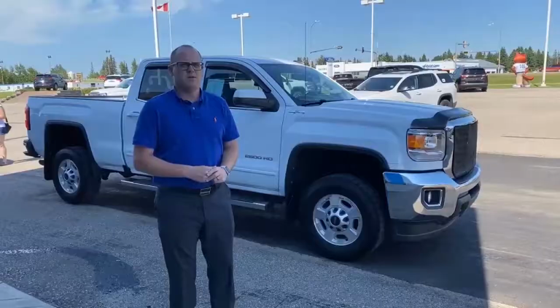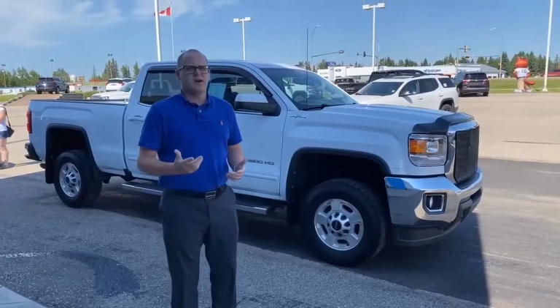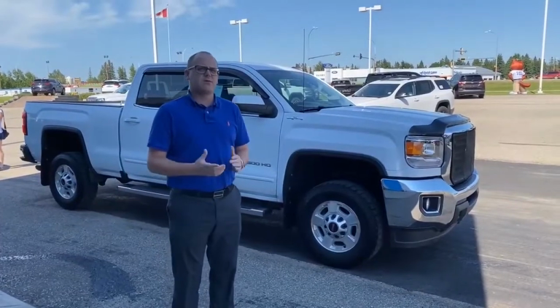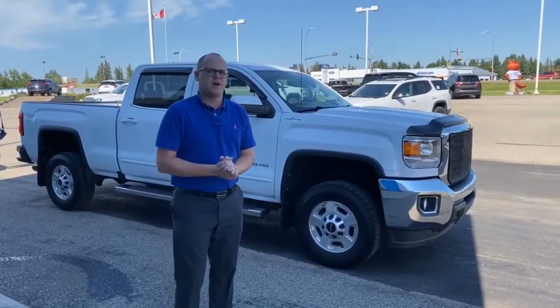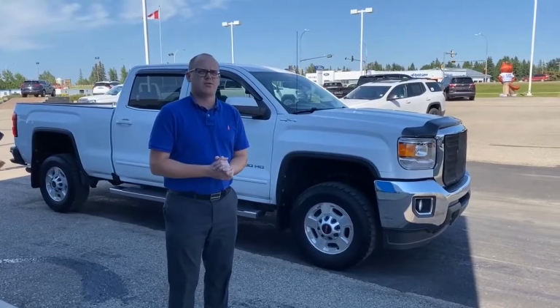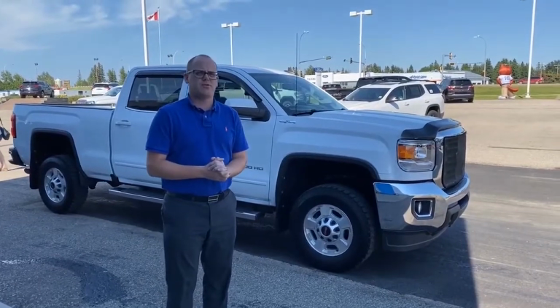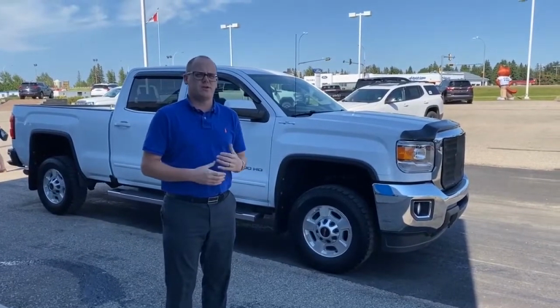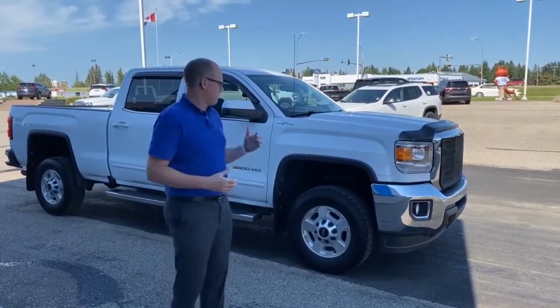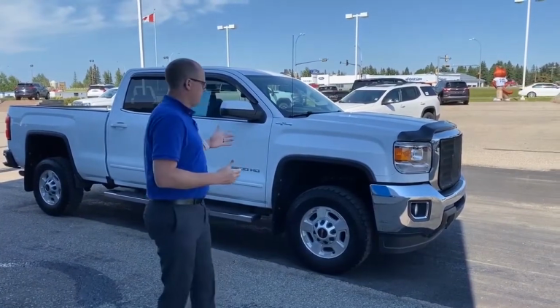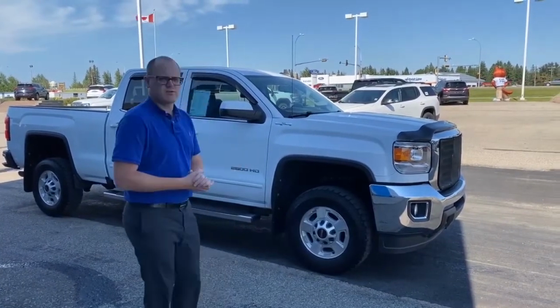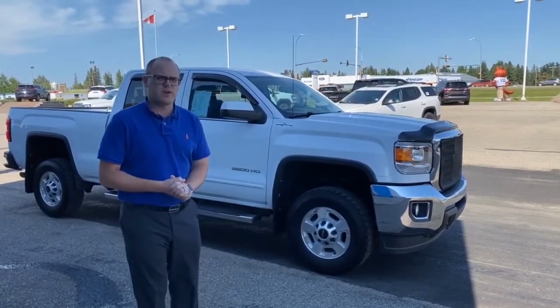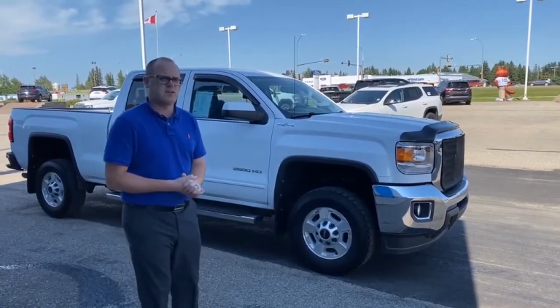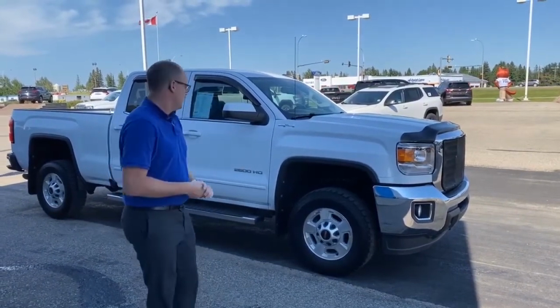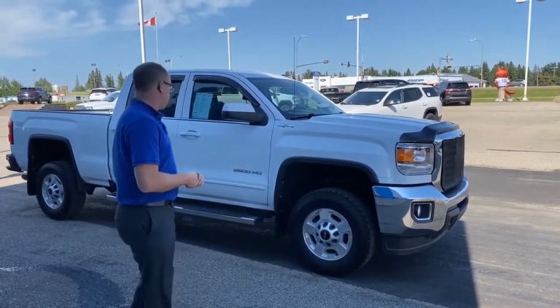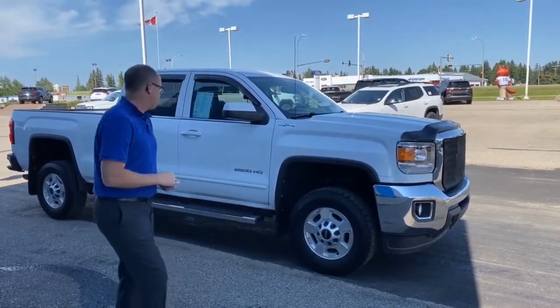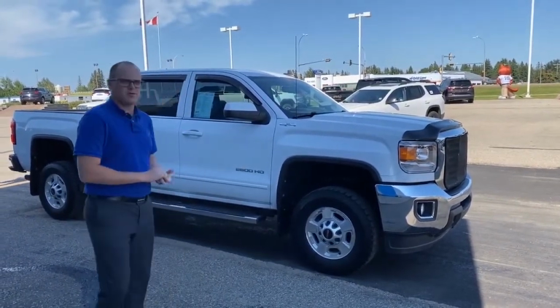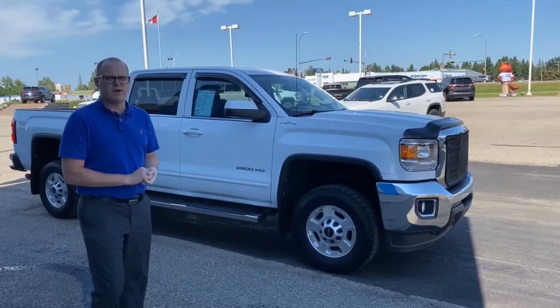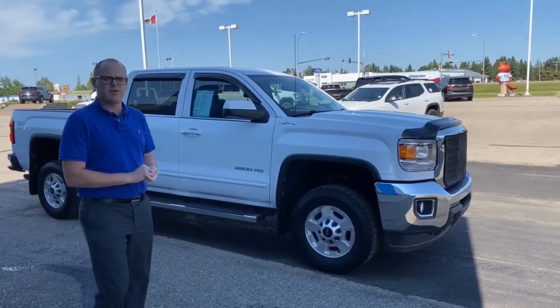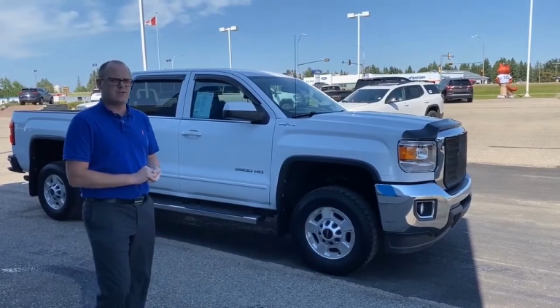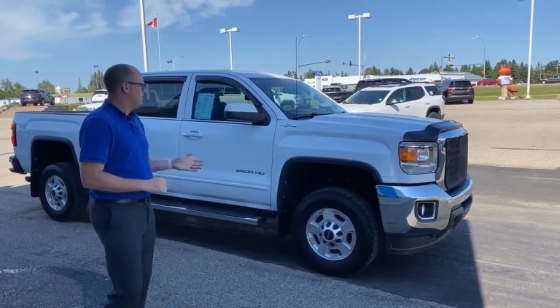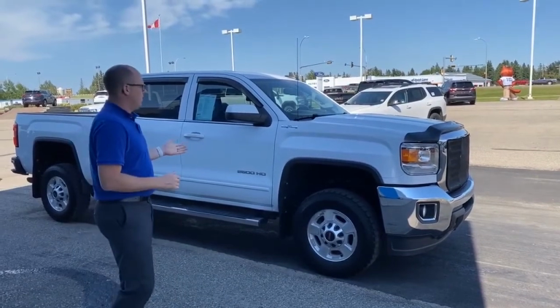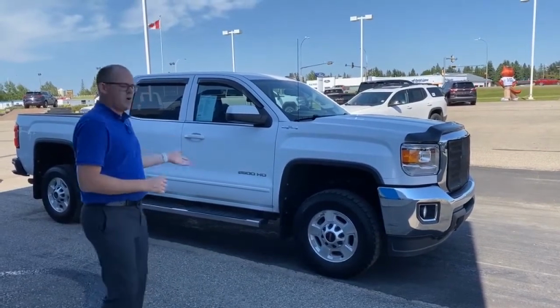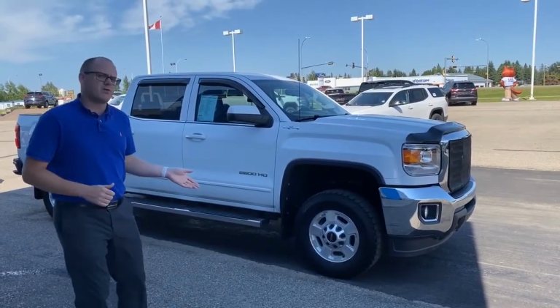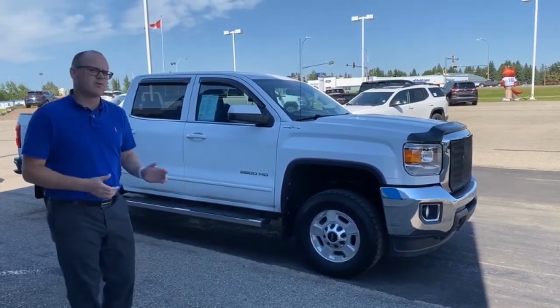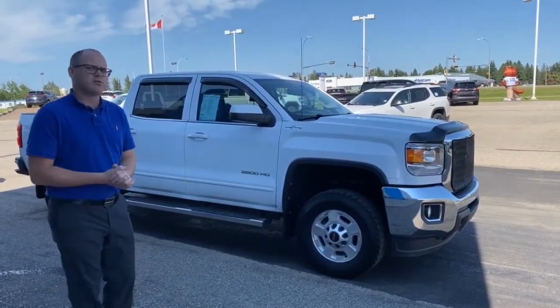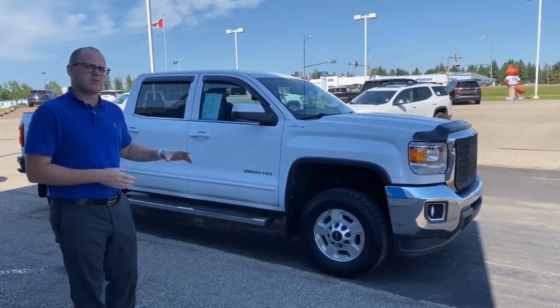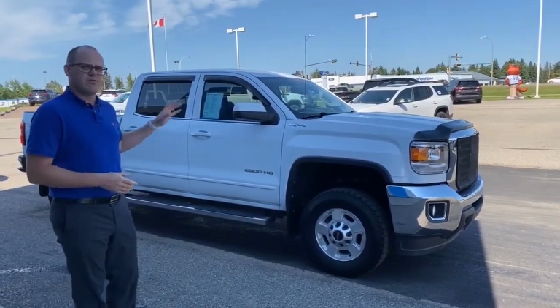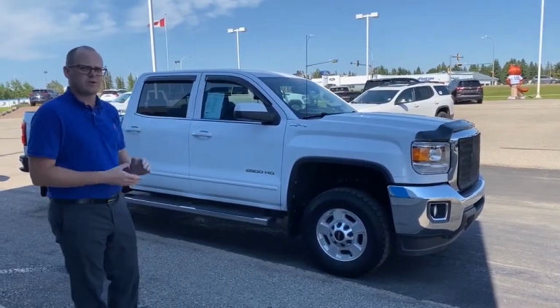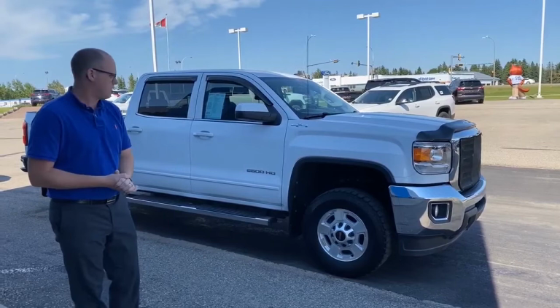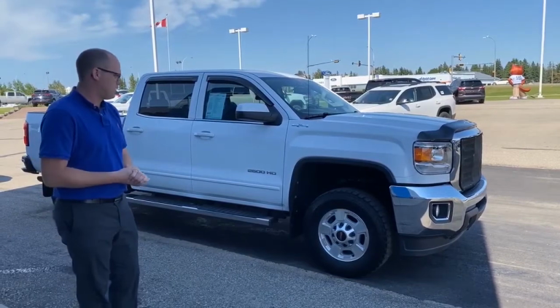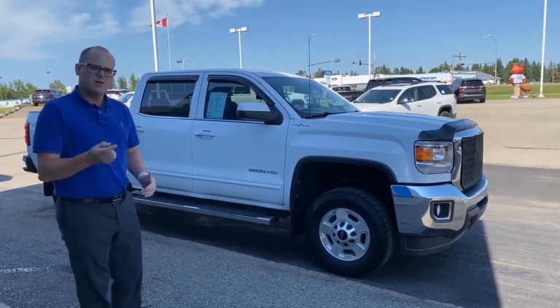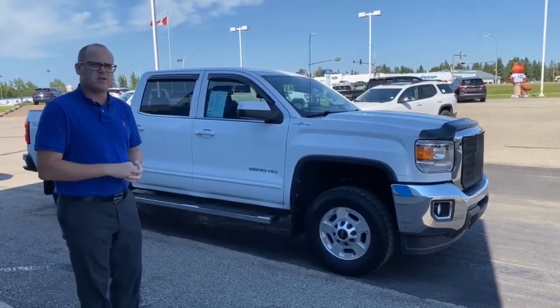Hey guys, Zach with Edwards Garage here. Today we're going to be showing you this 2018 GMC Sierra 2500 HD. It was bought here originally — it was a local trade — so we have a full record of service history. Let's take you for a walk around the outside and point some things out.